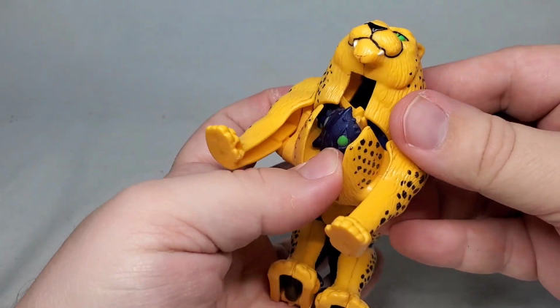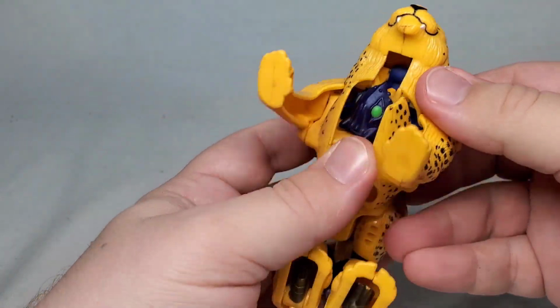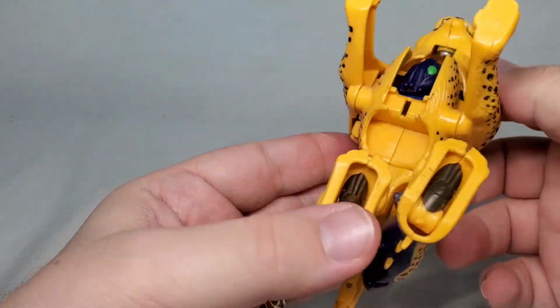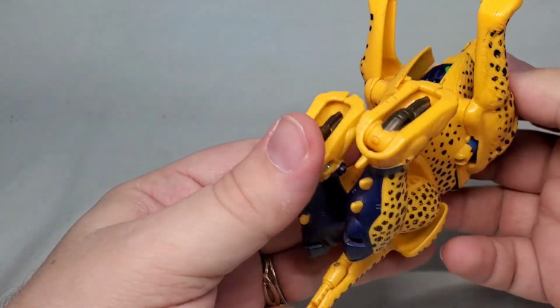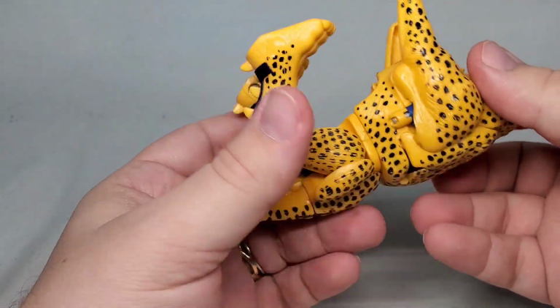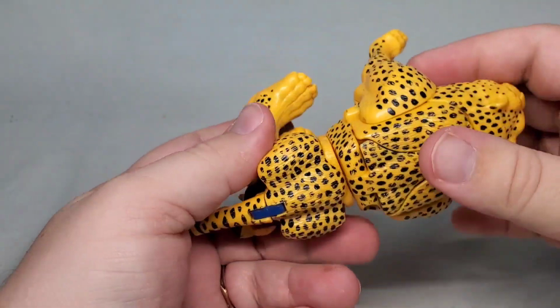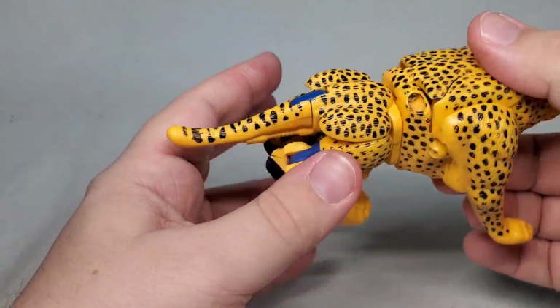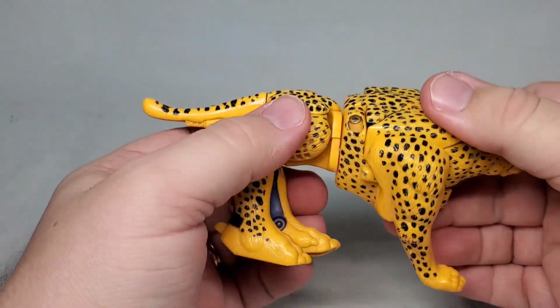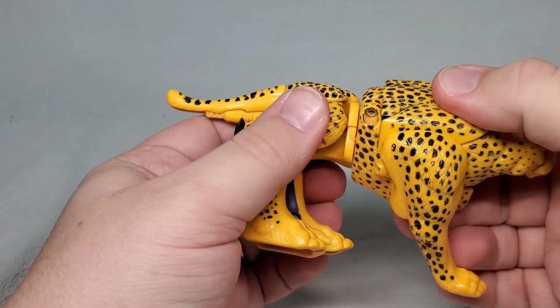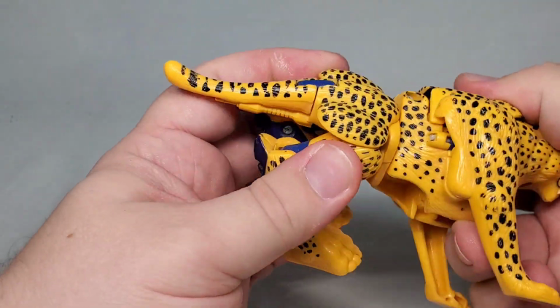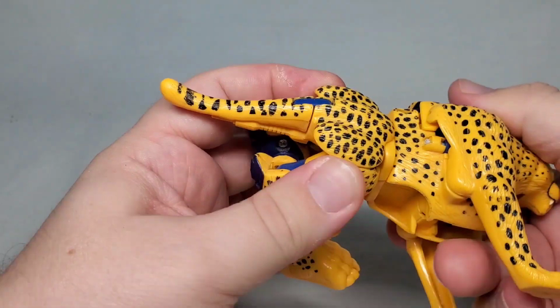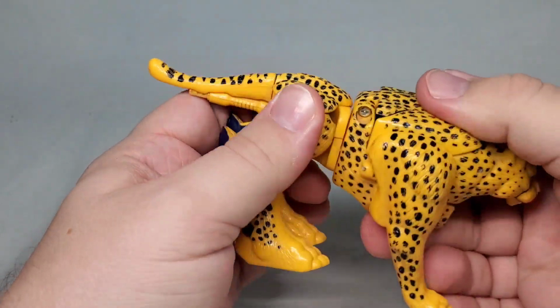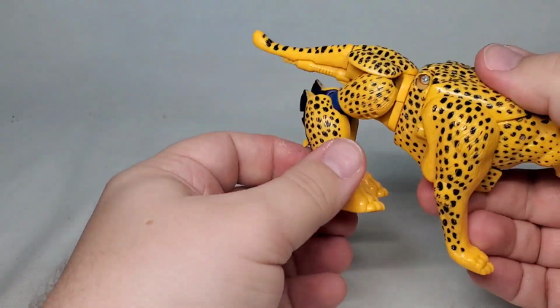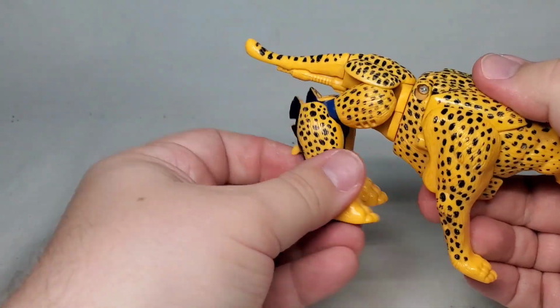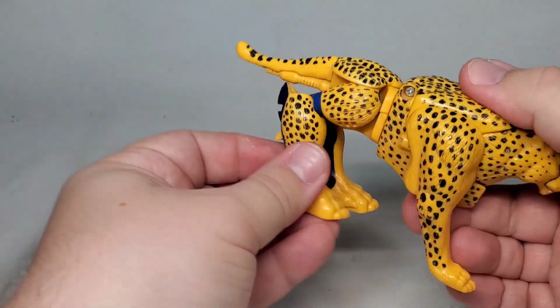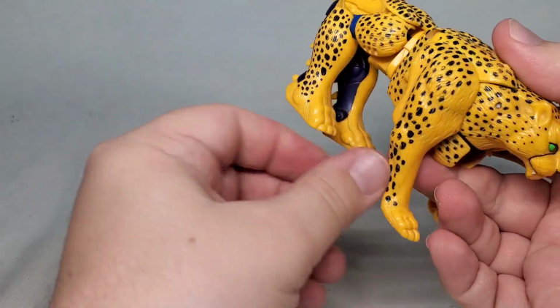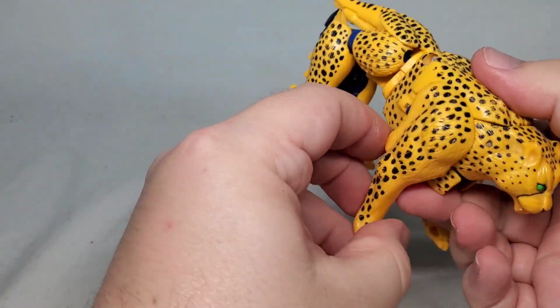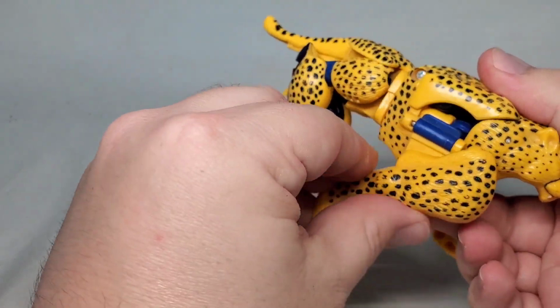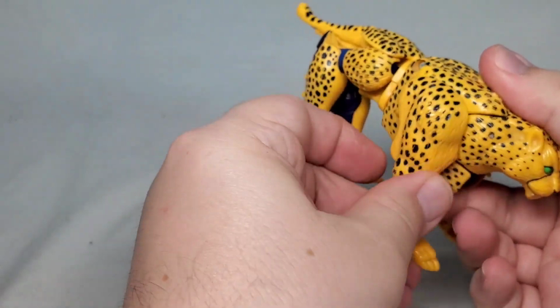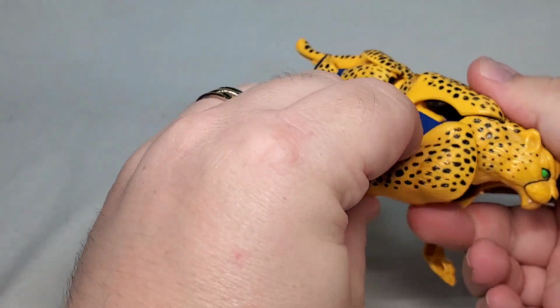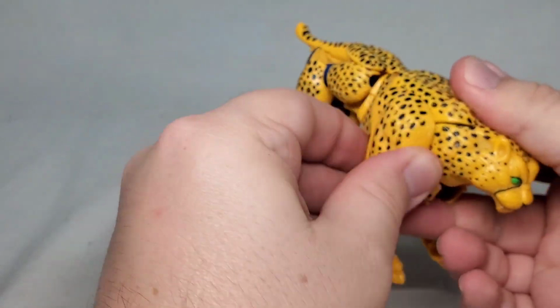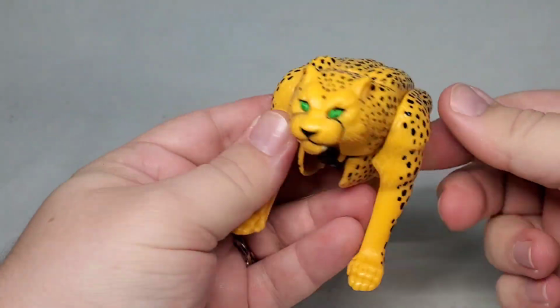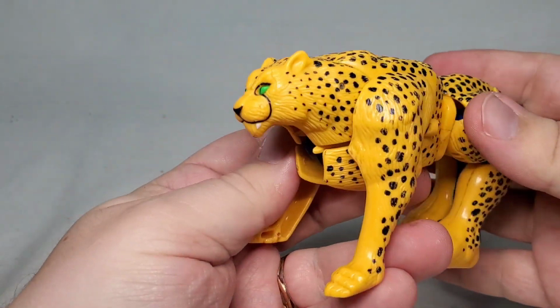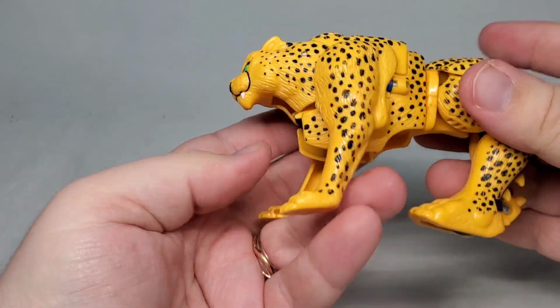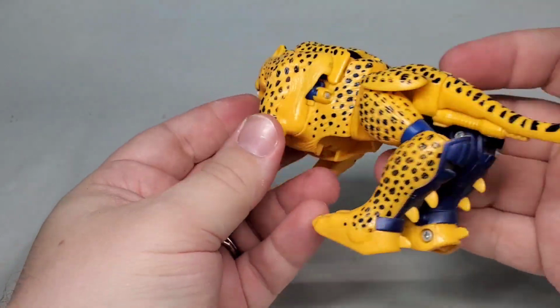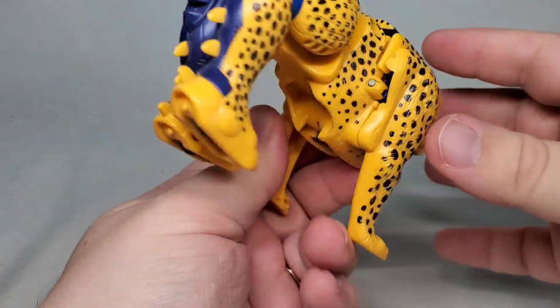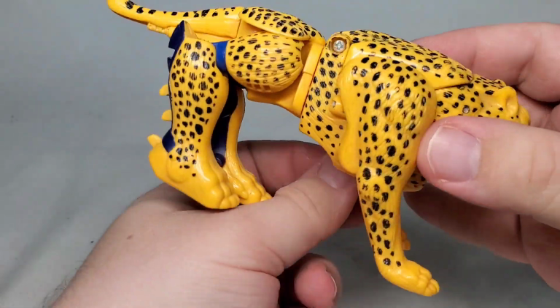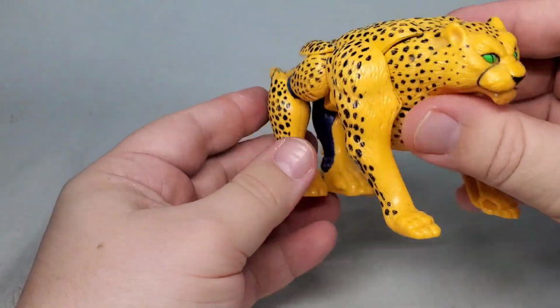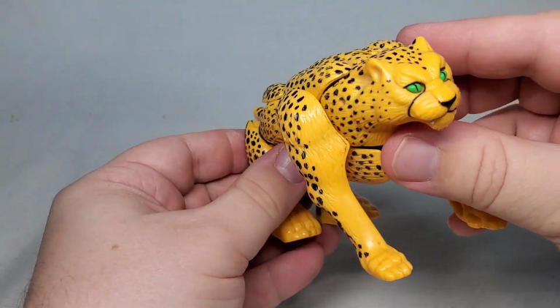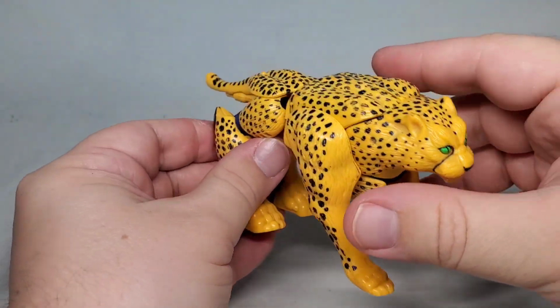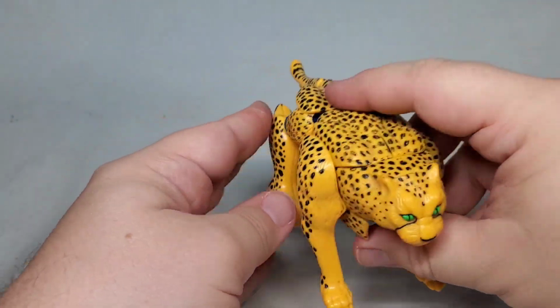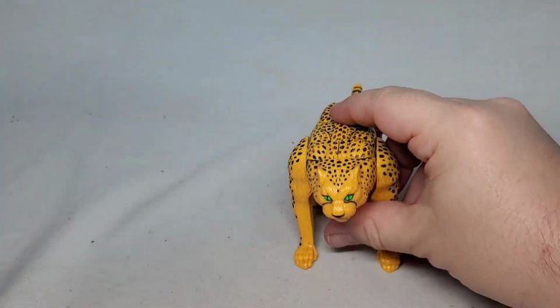Overall, the original Cheetor is a really fun toy, even with the 90s level of articulation and show-inaccurate paint scheme. If you can check it out, I think you'll find that he's spot-on smooth. Ha ha ha. Thank you.